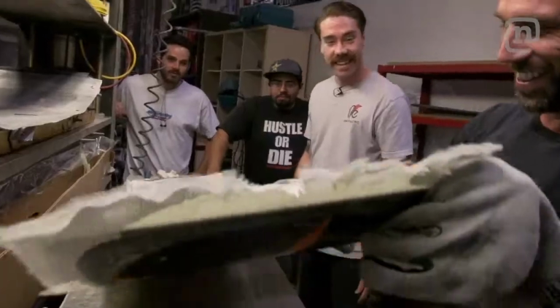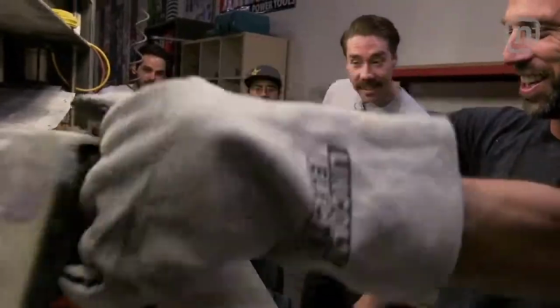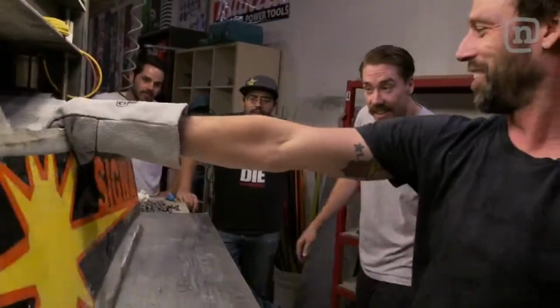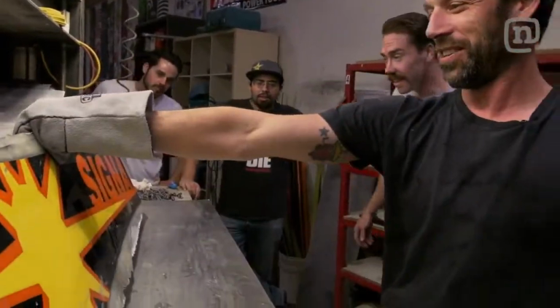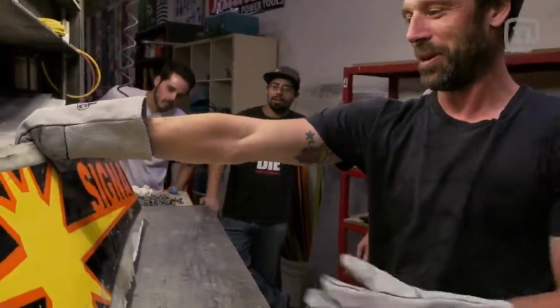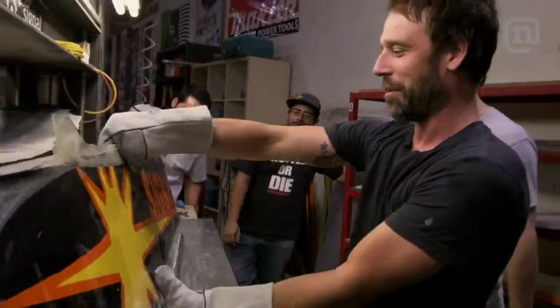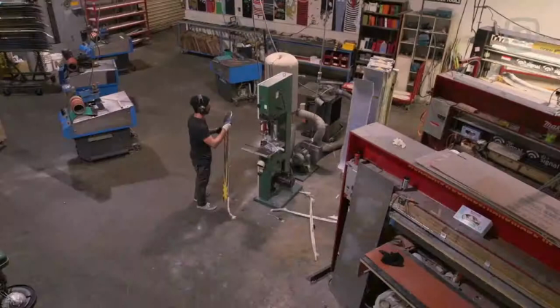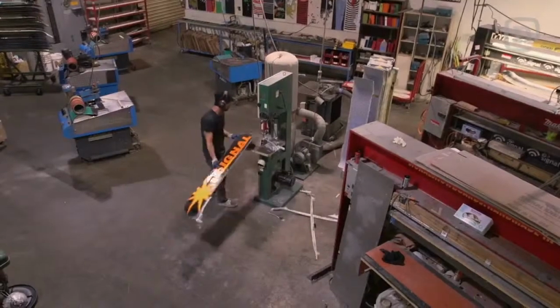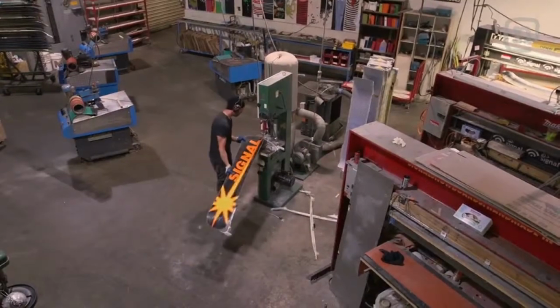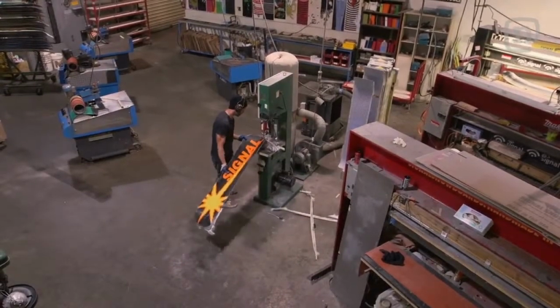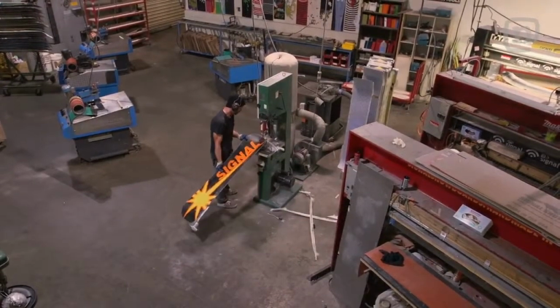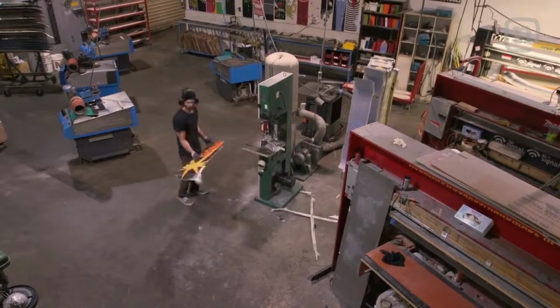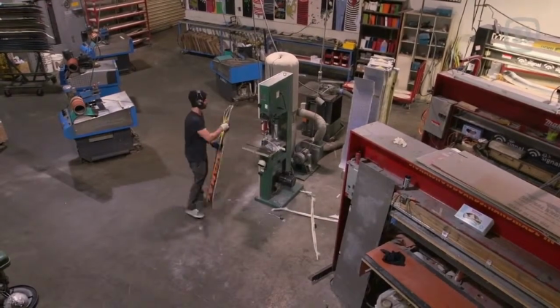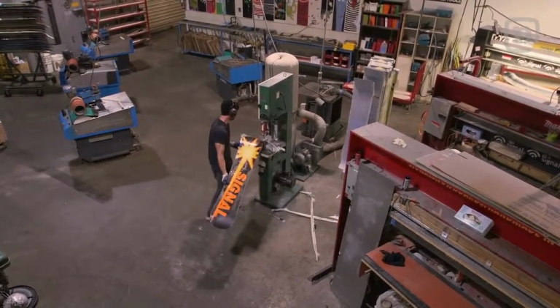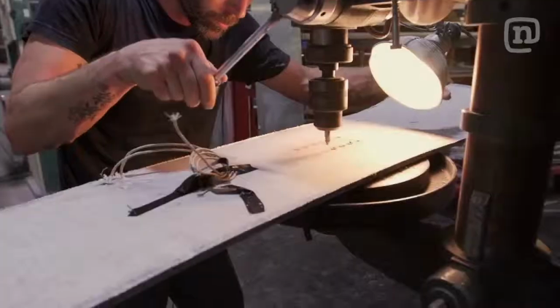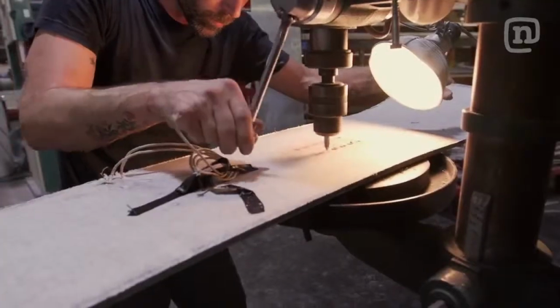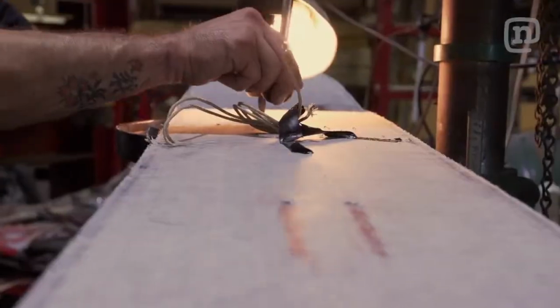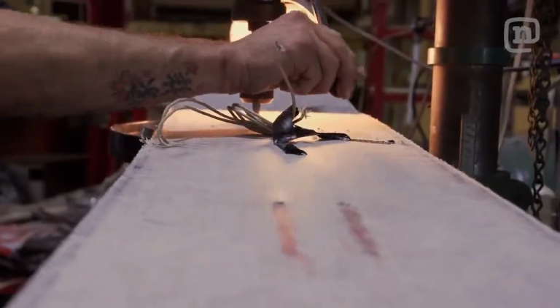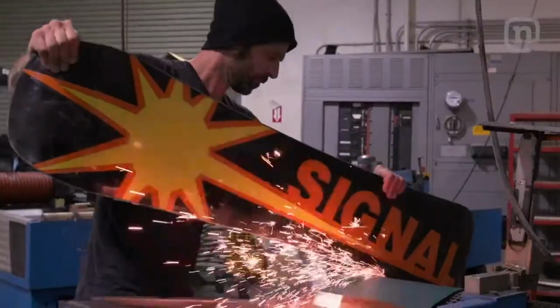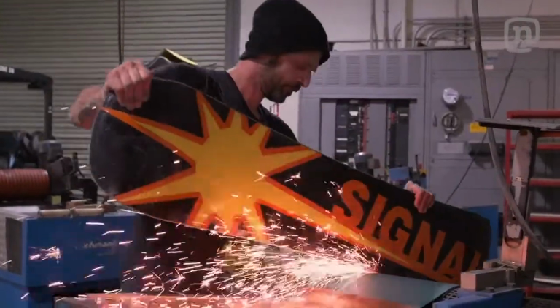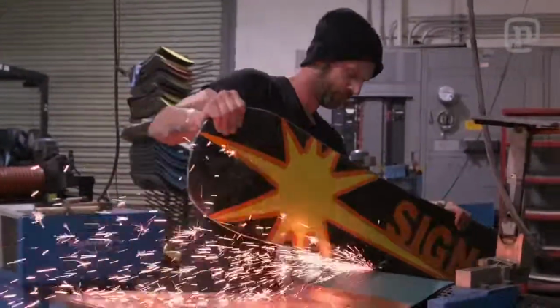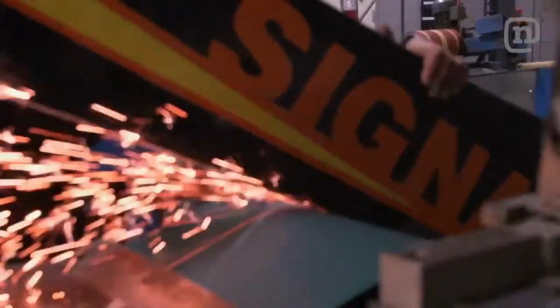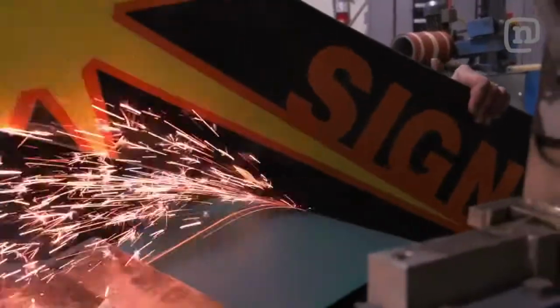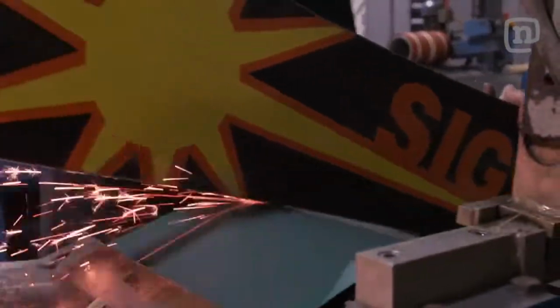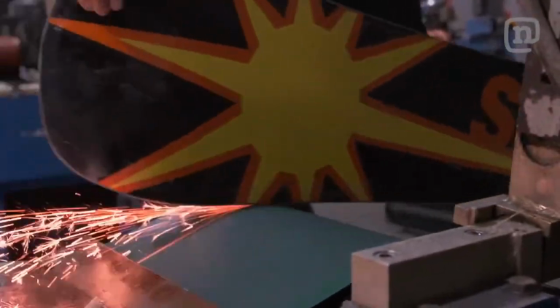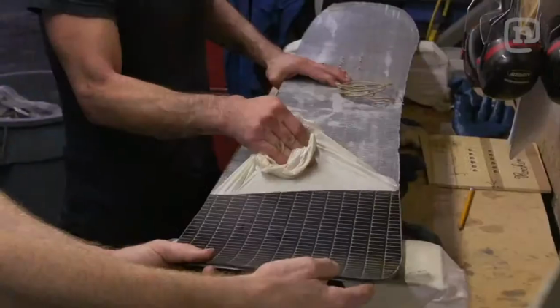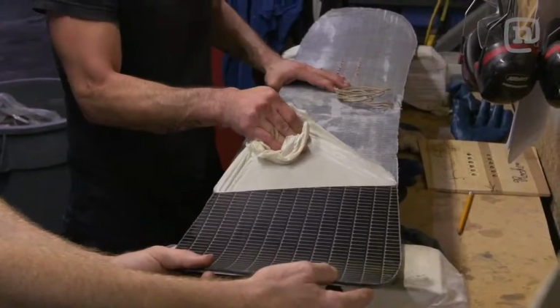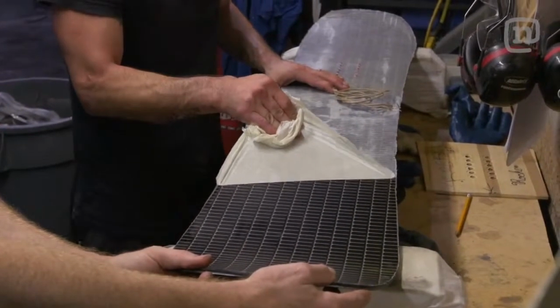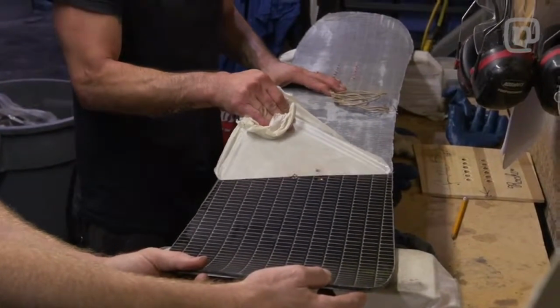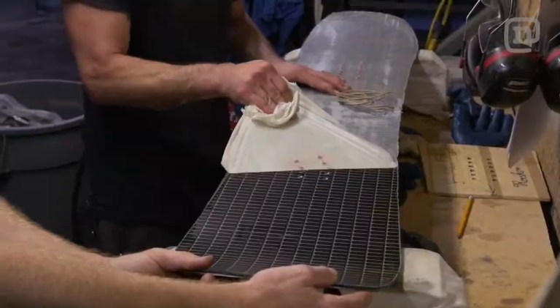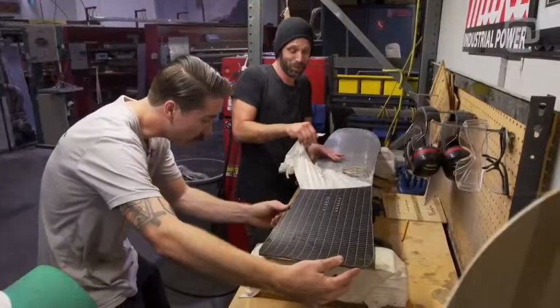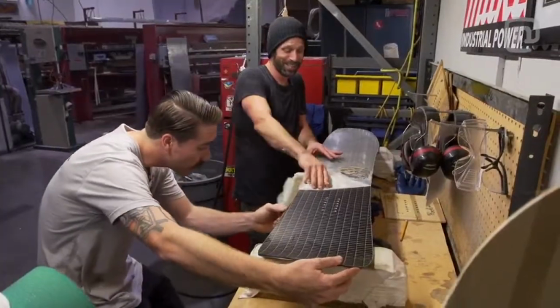Looks good. Oh man, look at that base. It looks awesome — it's going to be amazing.